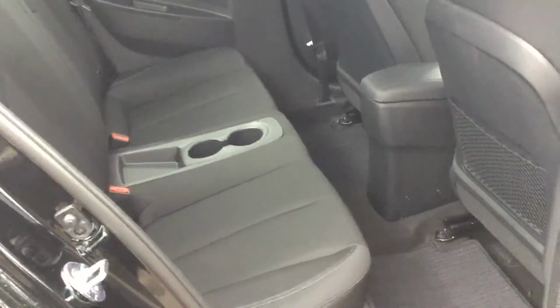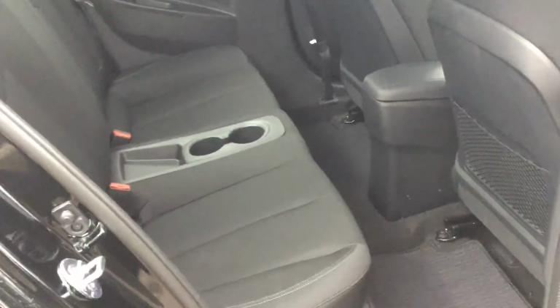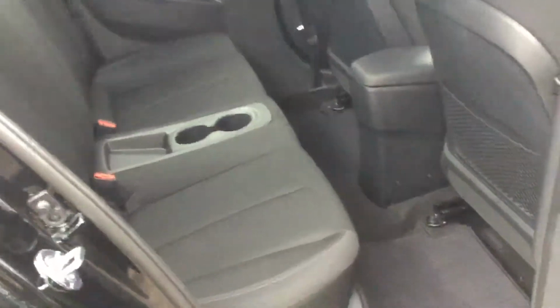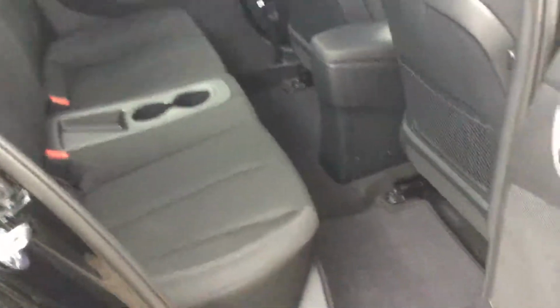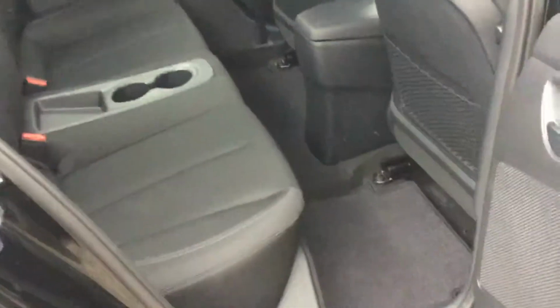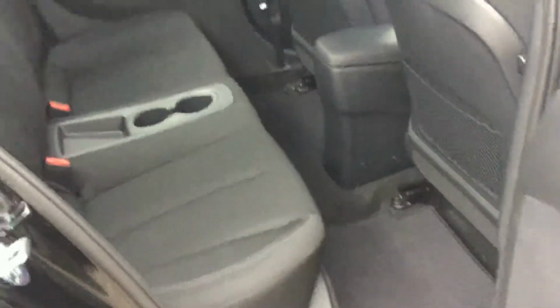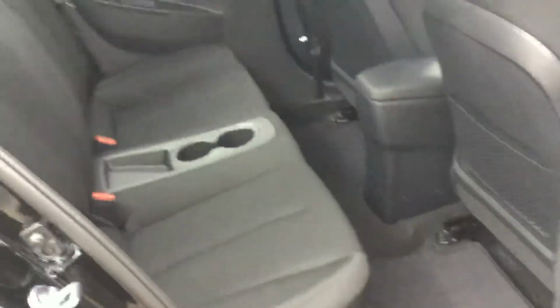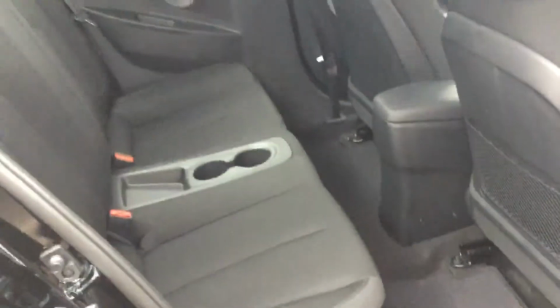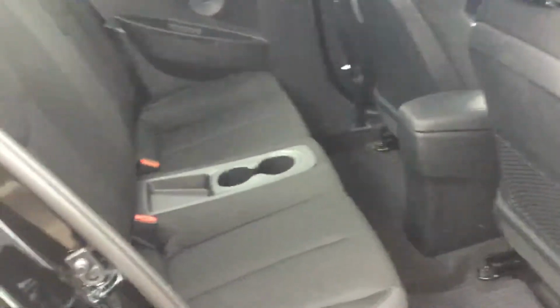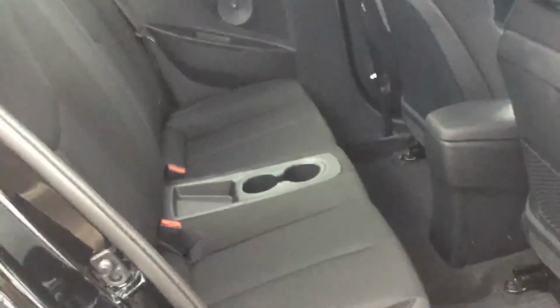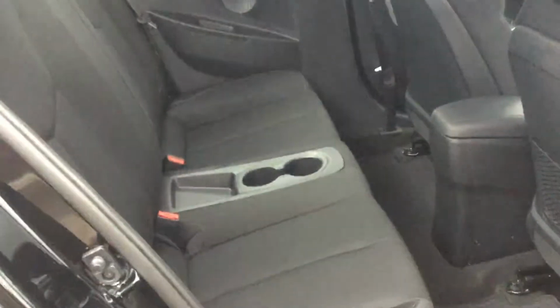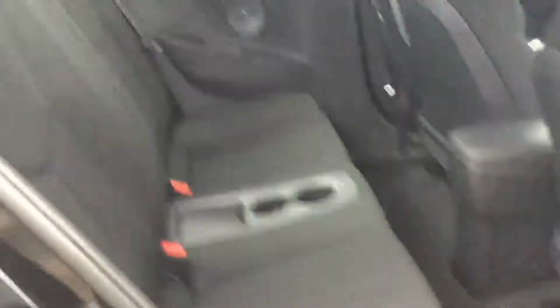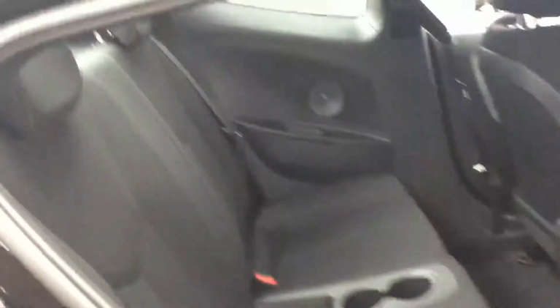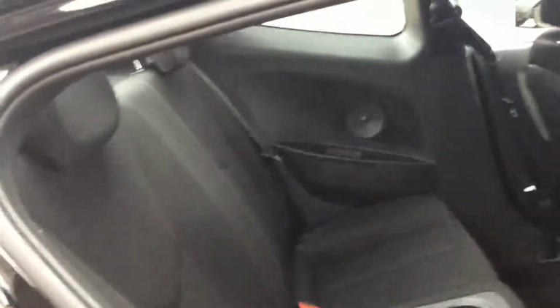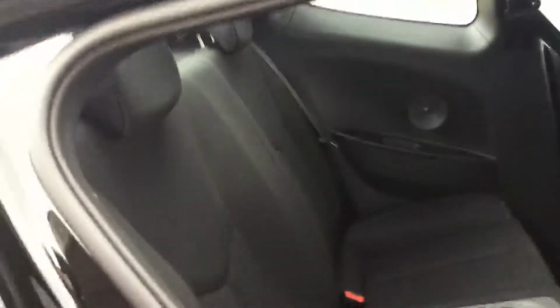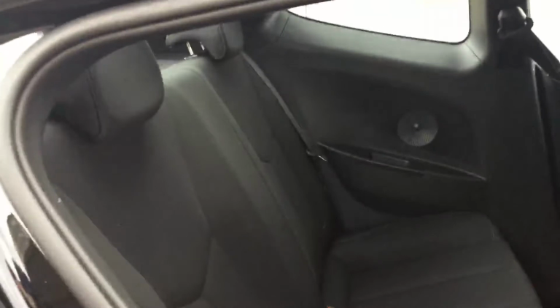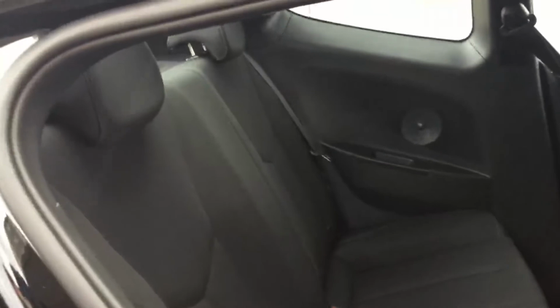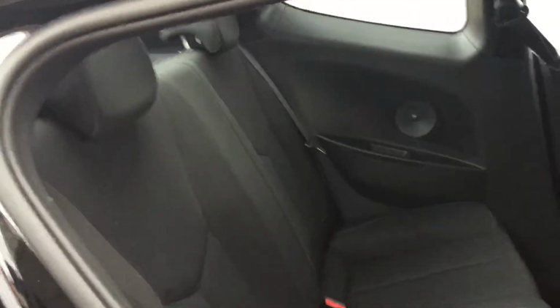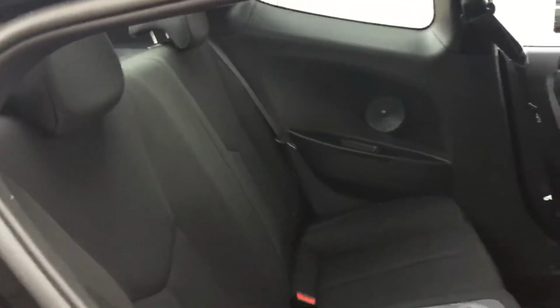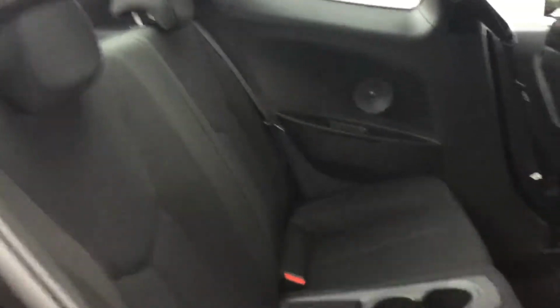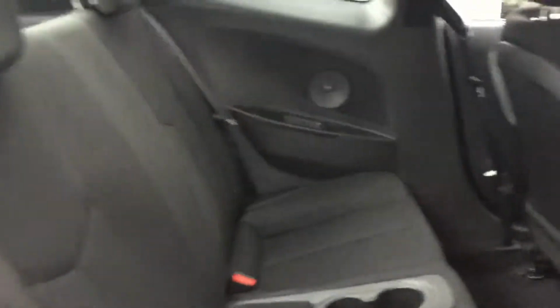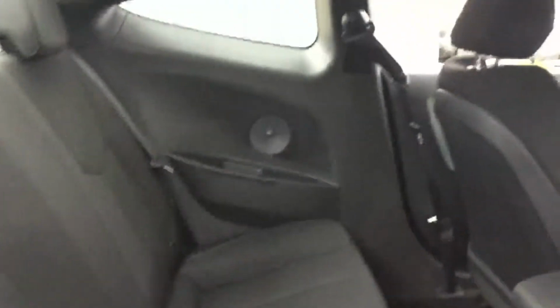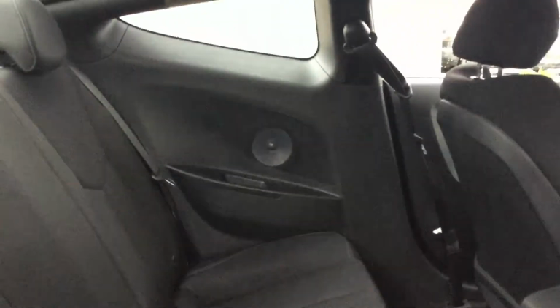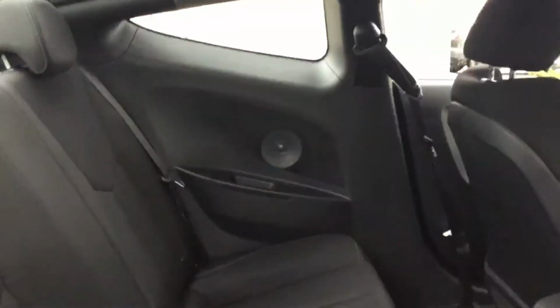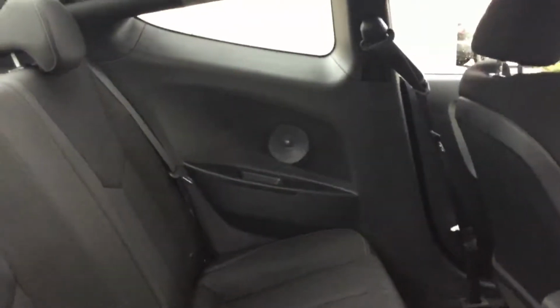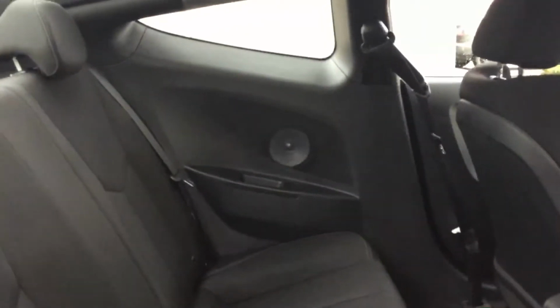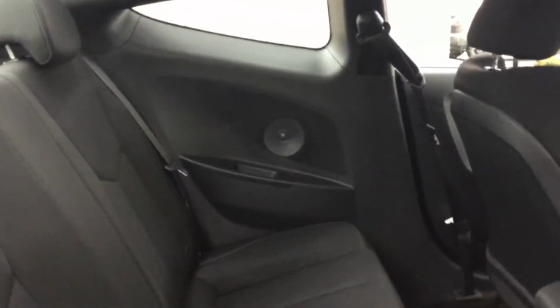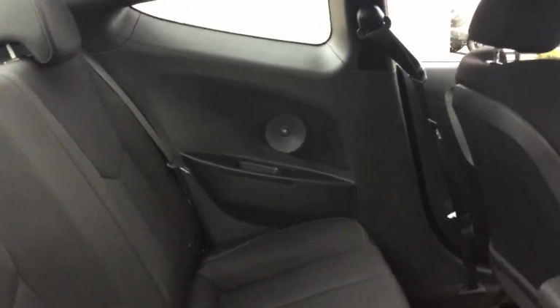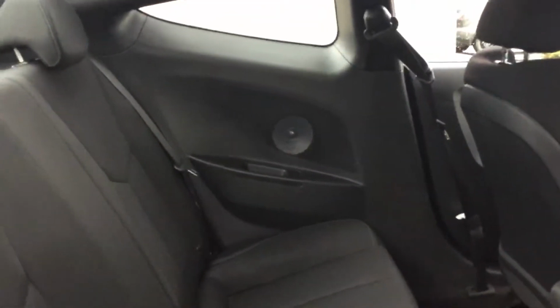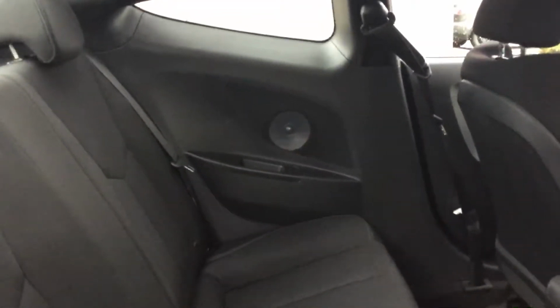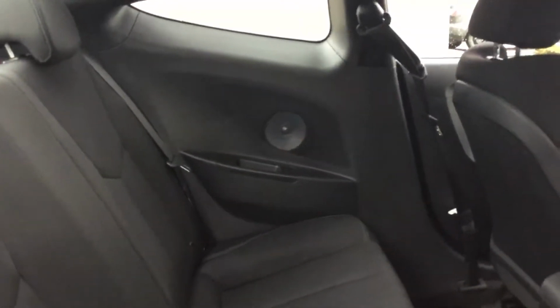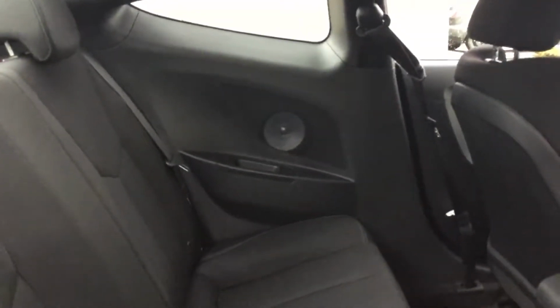In the back seat here we actually have quite a bit of space for friends, family, and pets. Cup holders in the middle. The seats do flip down if you need more storage. And you can see there across from me is one of the speakers for the premium sound system.